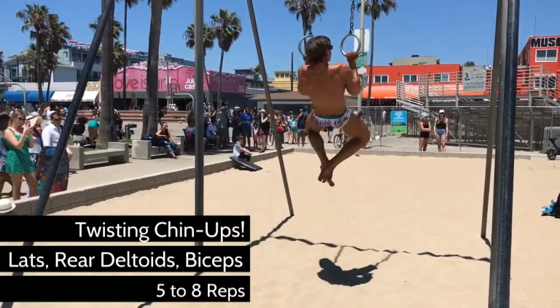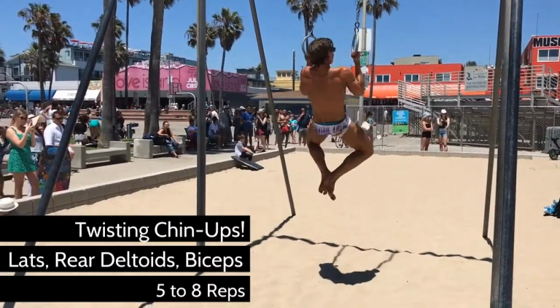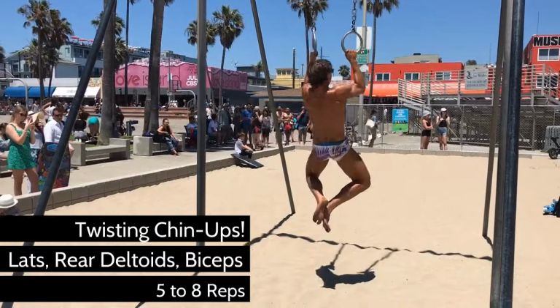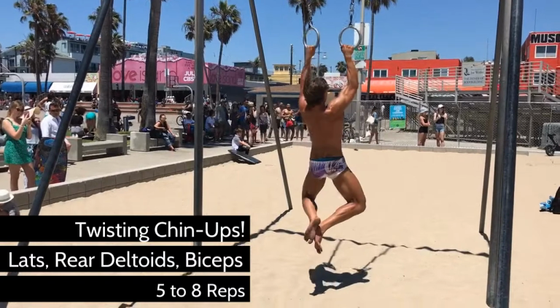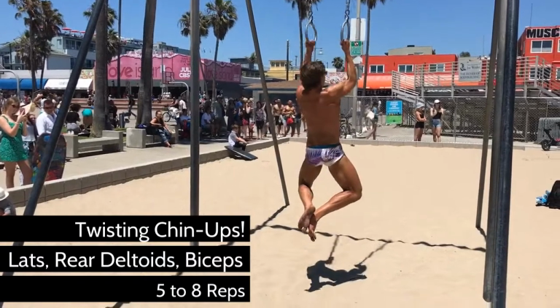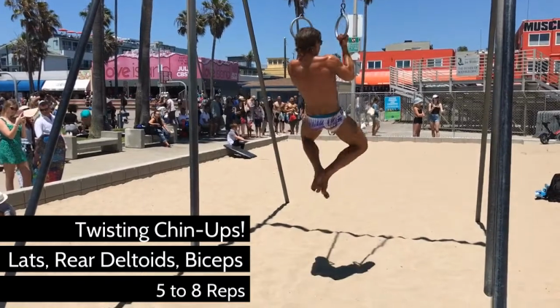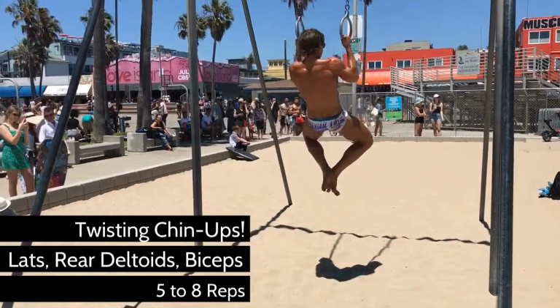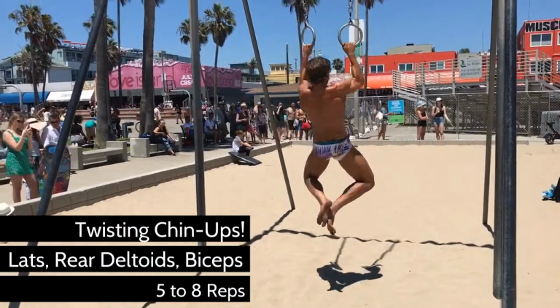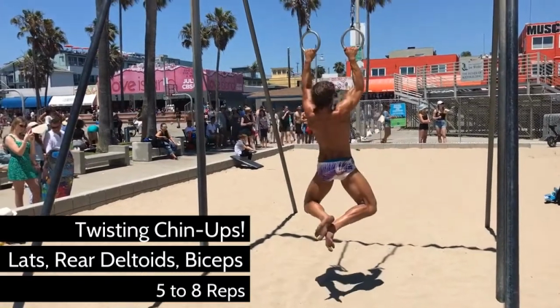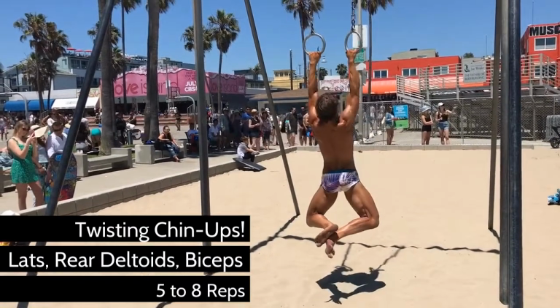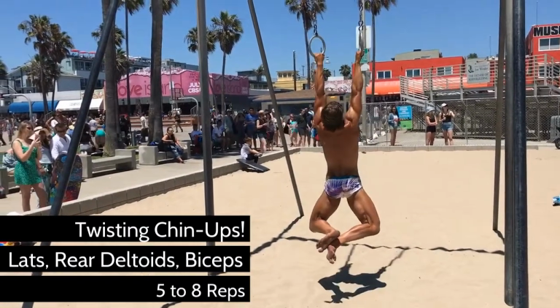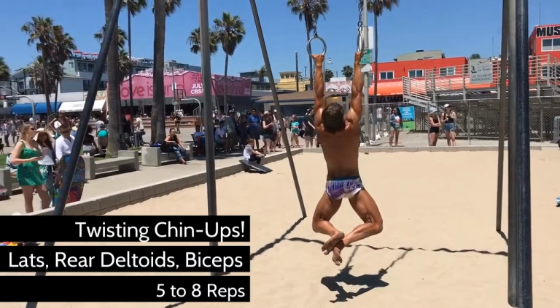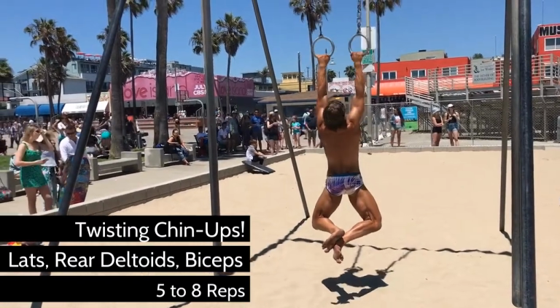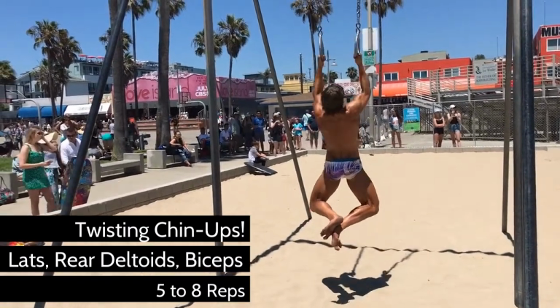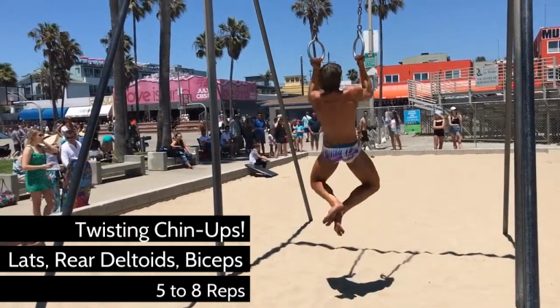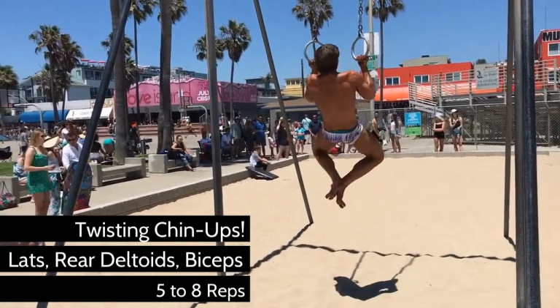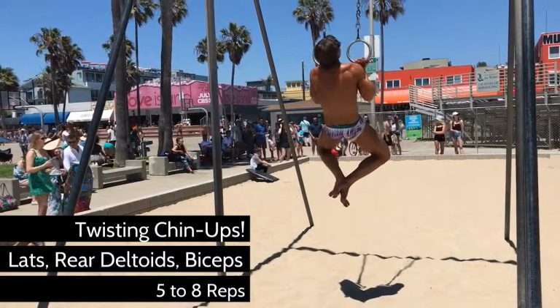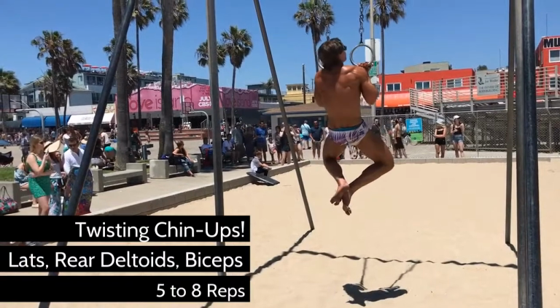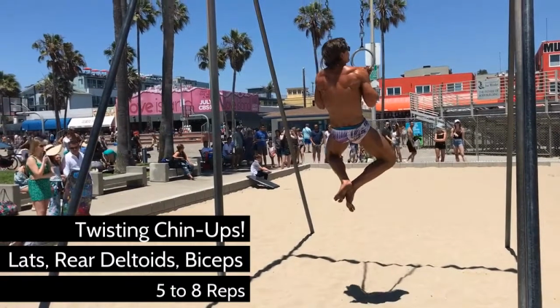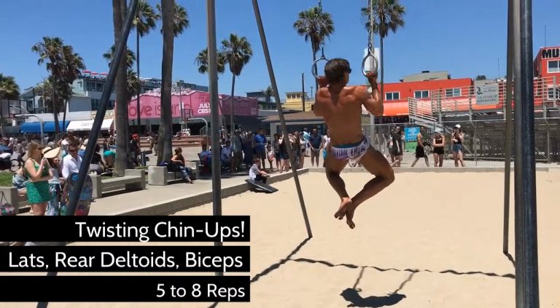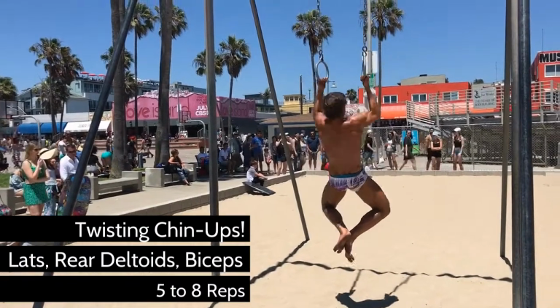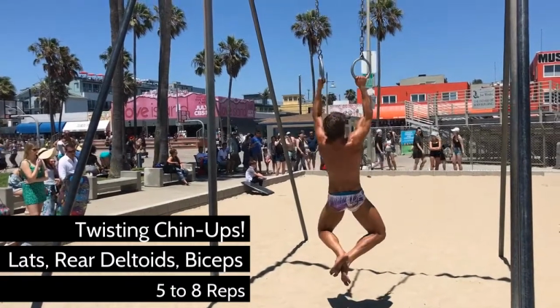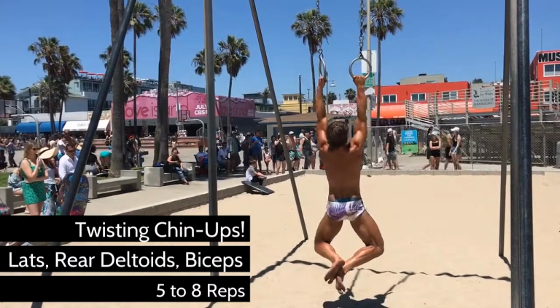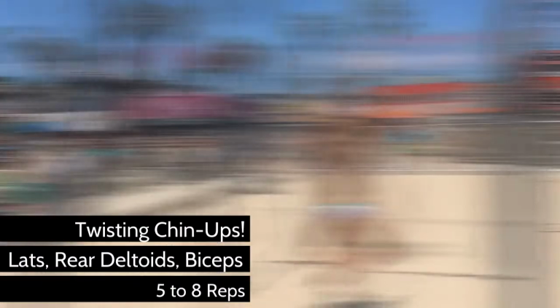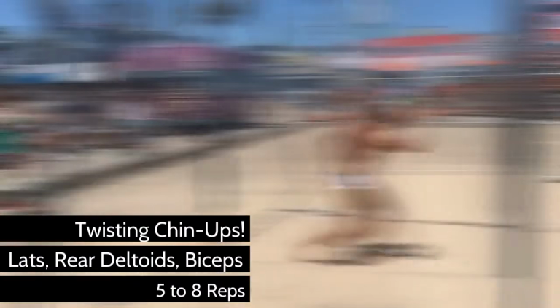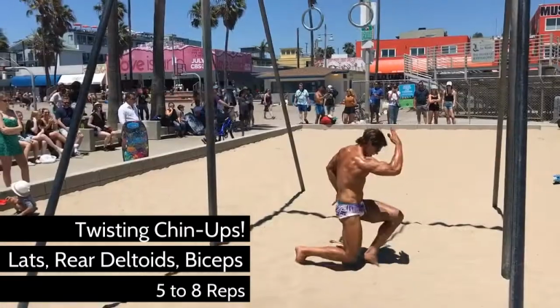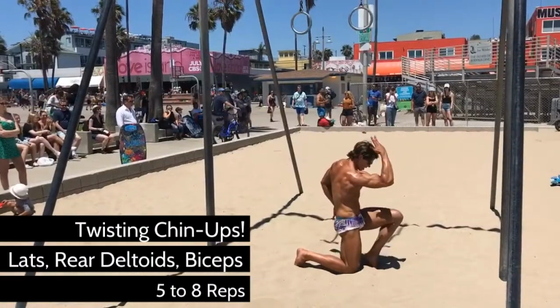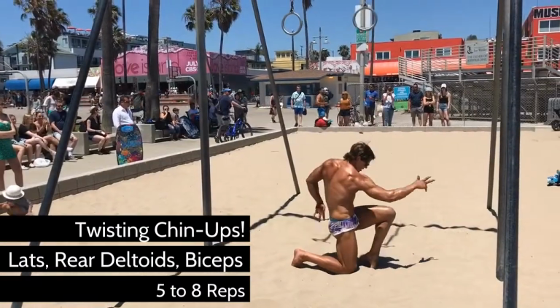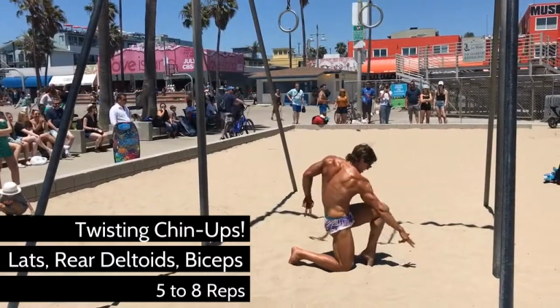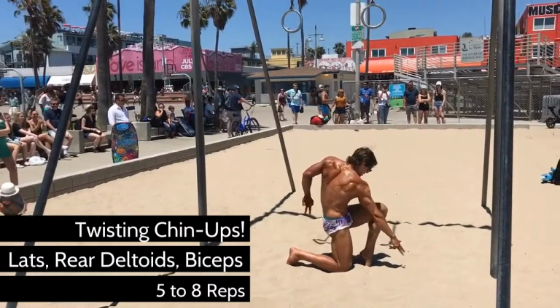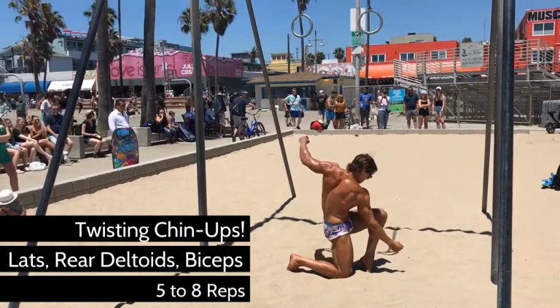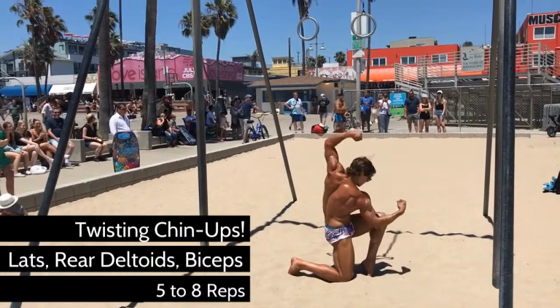Just like twisting dumbbell bicep curls, start at a fully pronated position where you'll feel the lats, the rear deltoids, and the biceps all stretch out to the max. As you pull your chest upward, twist your wrist towards your face.